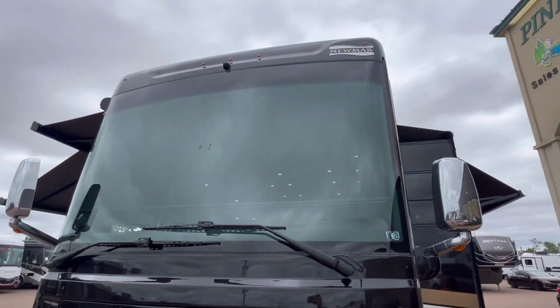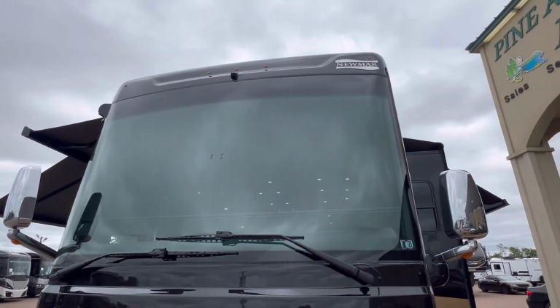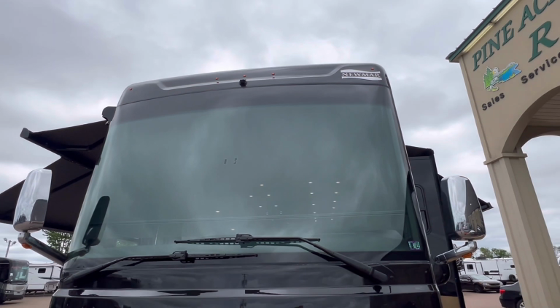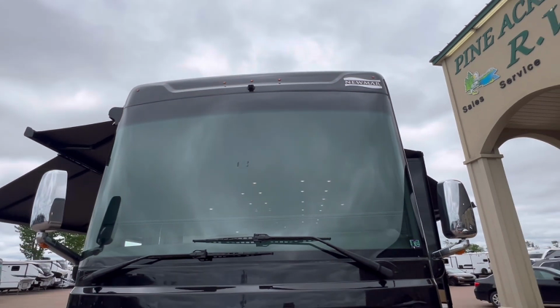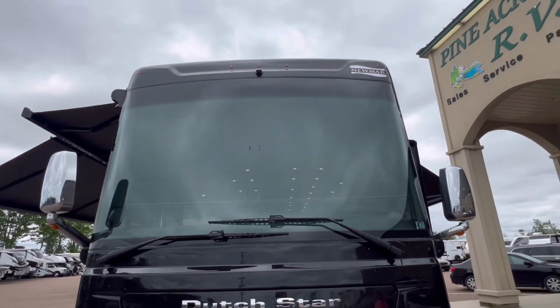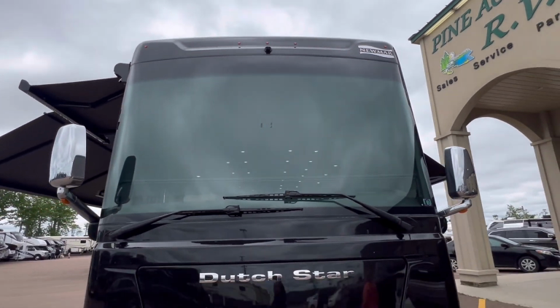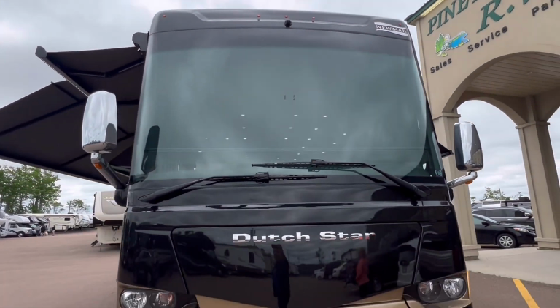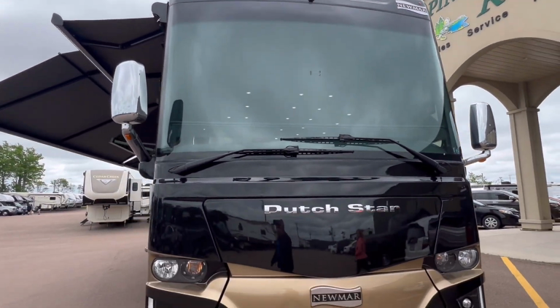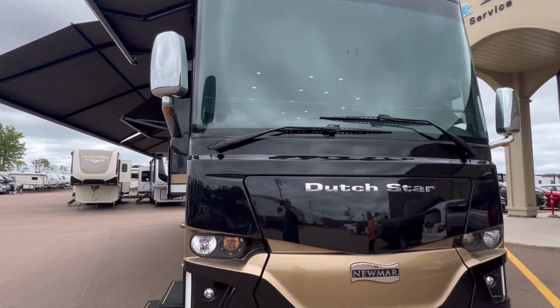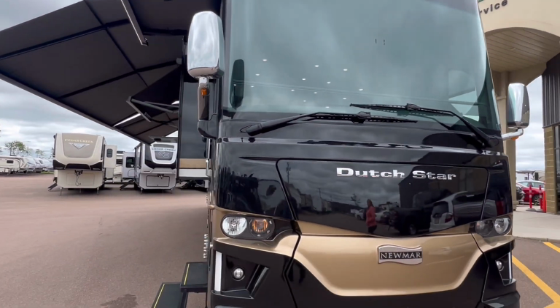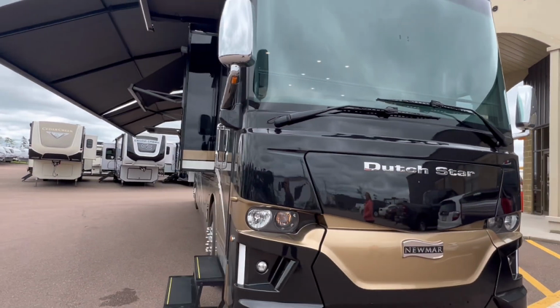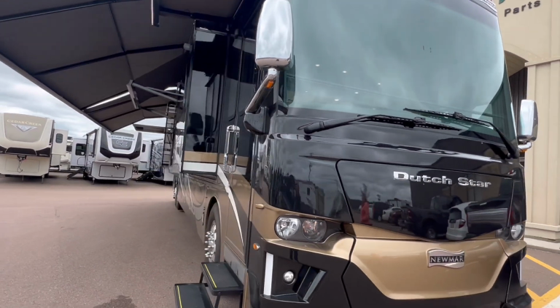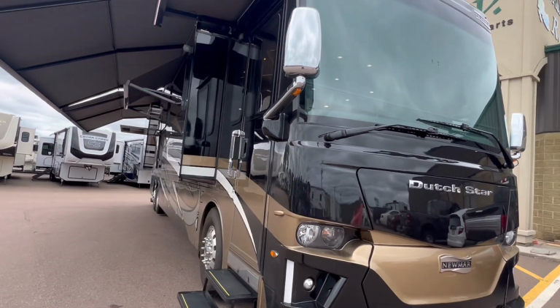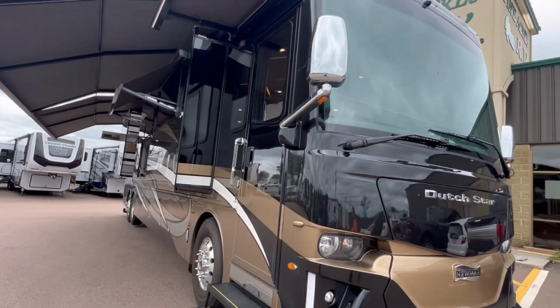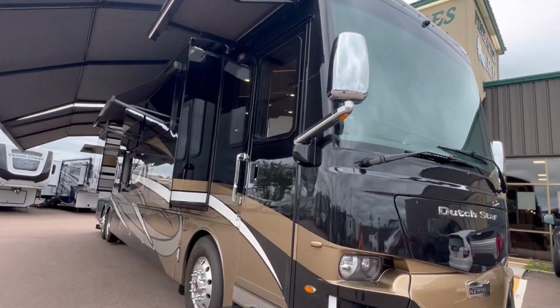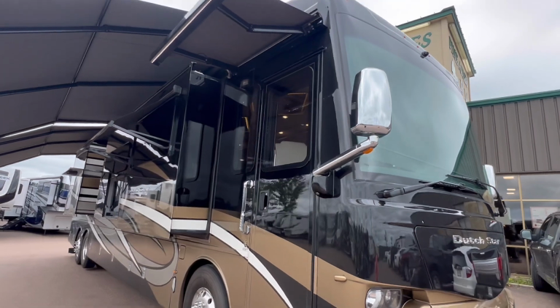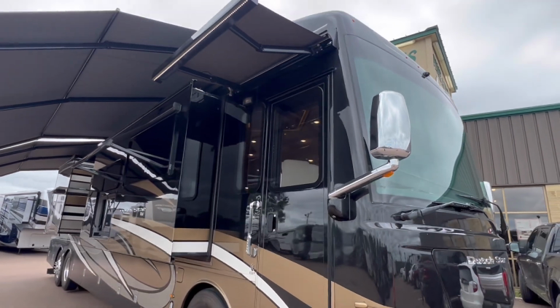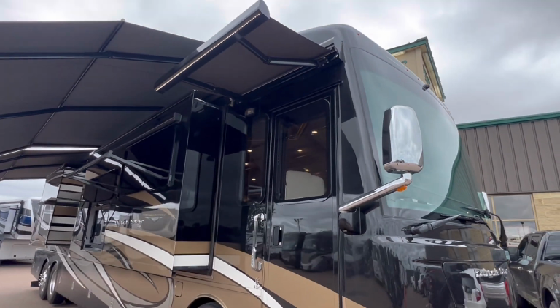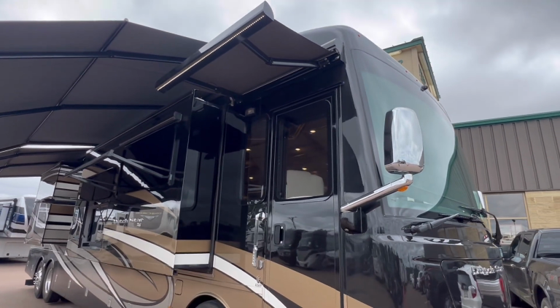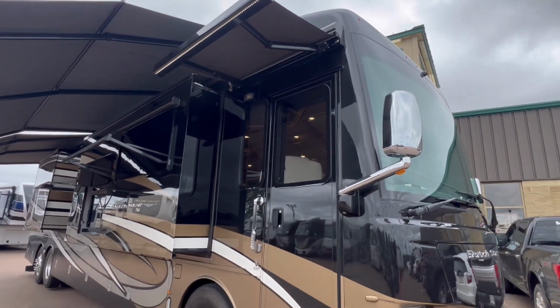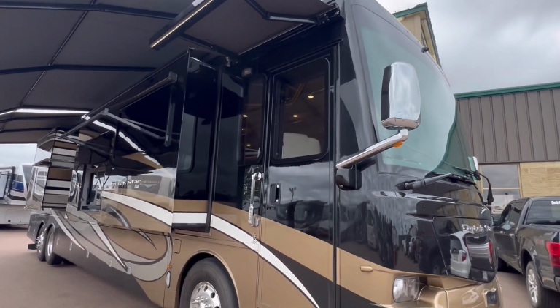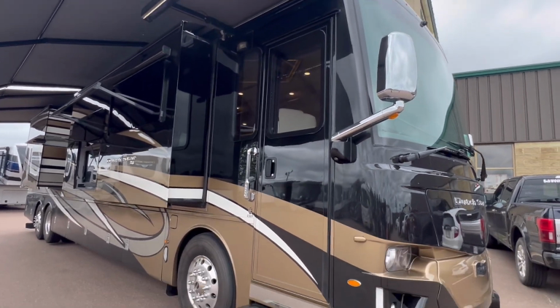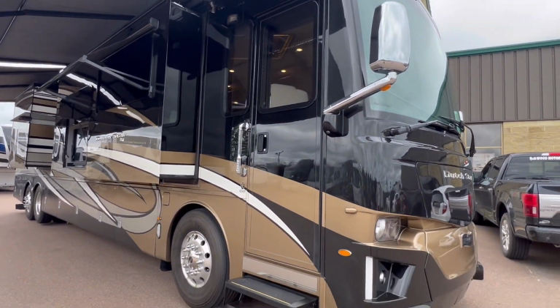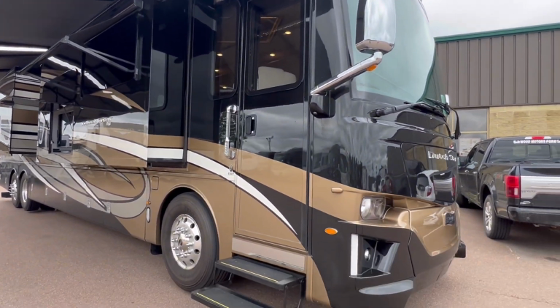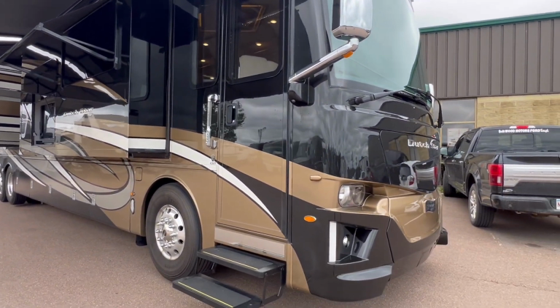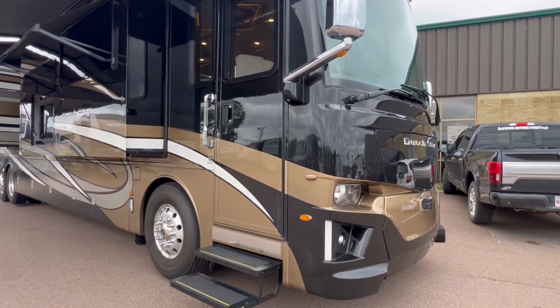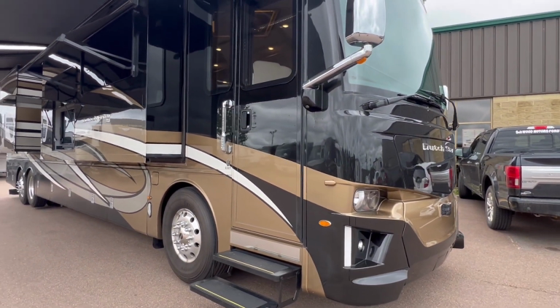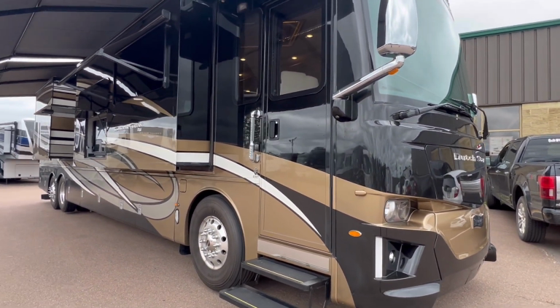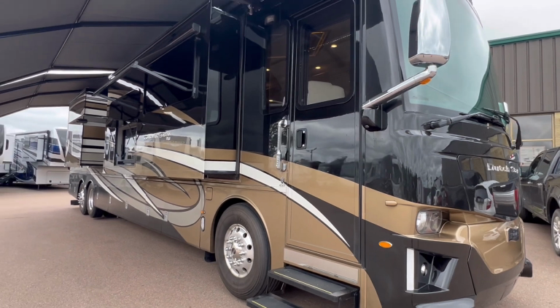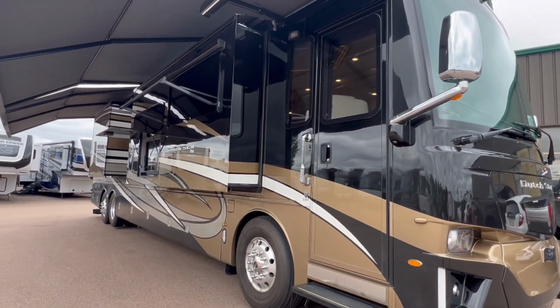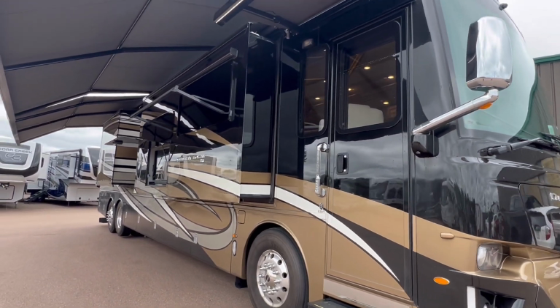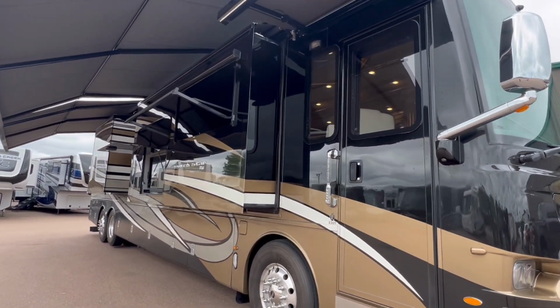360 camera — one up front, one in the back, and on both sides. And there's an awning right on top of that door. This is absolutely beautiful. Let's walk in.